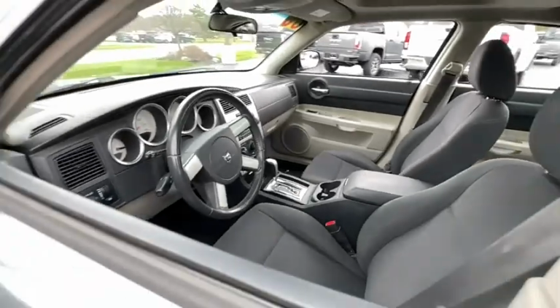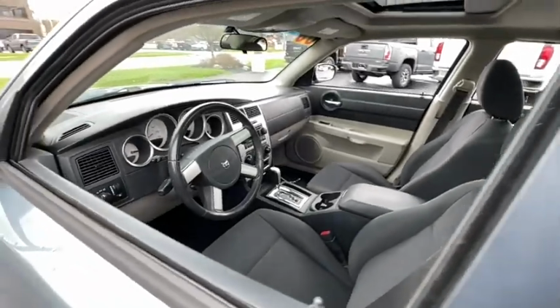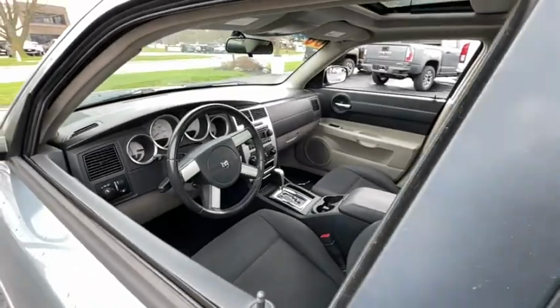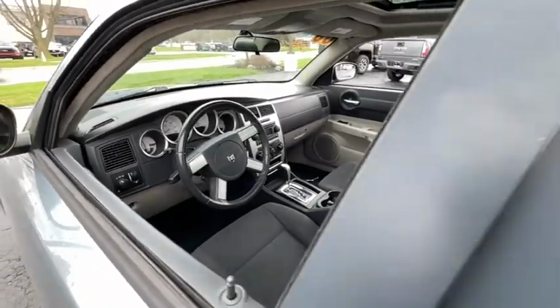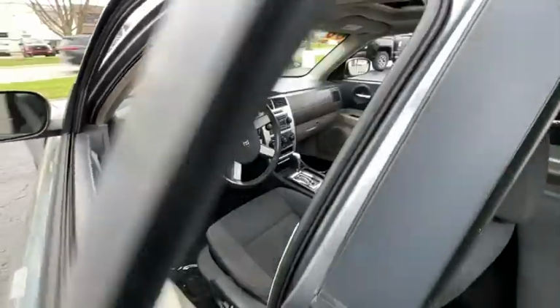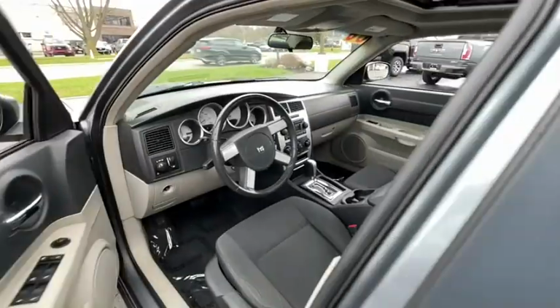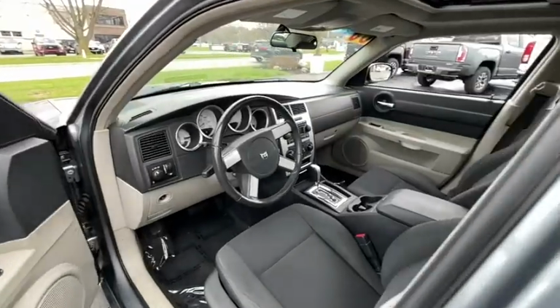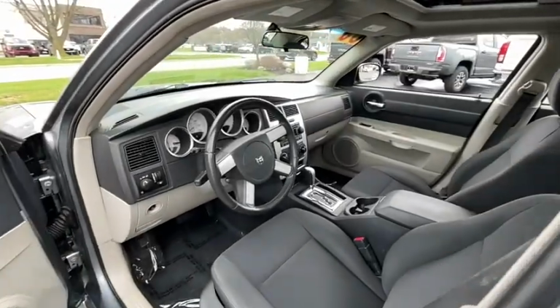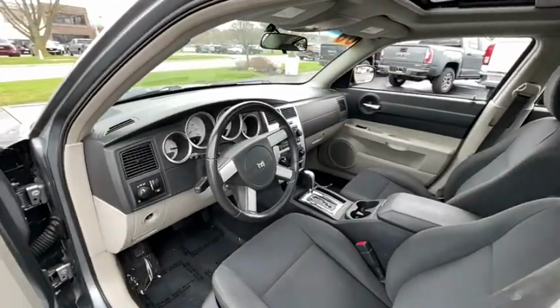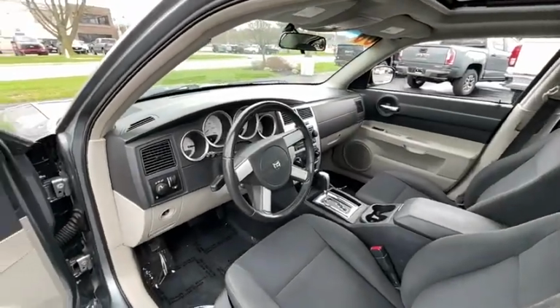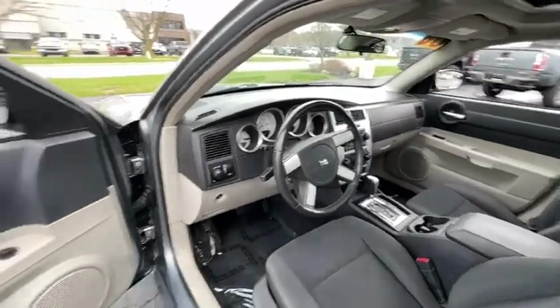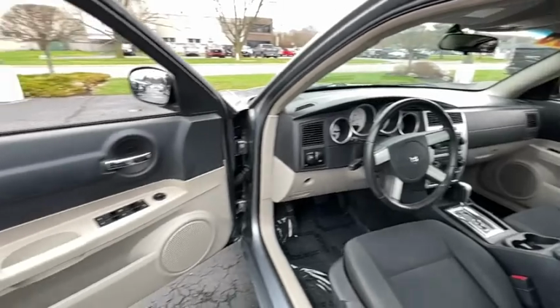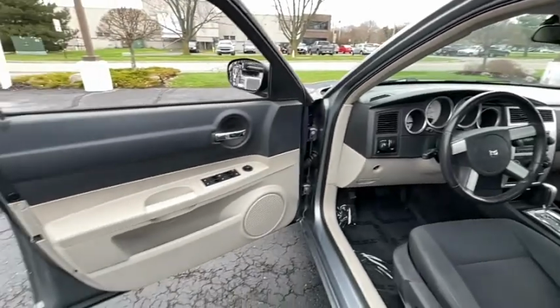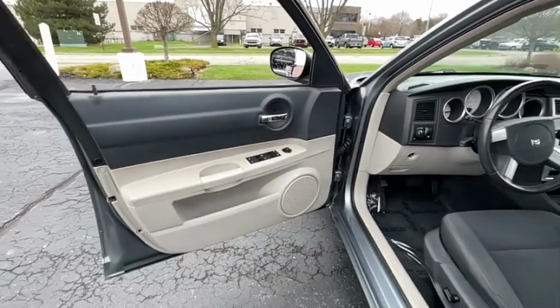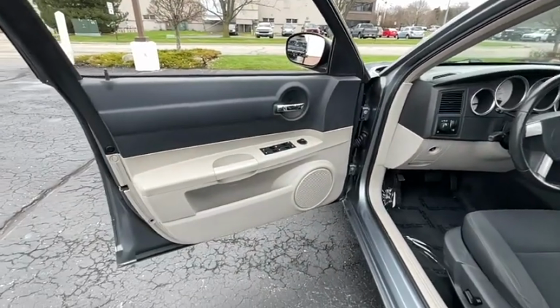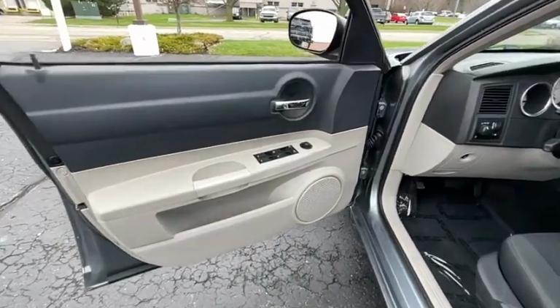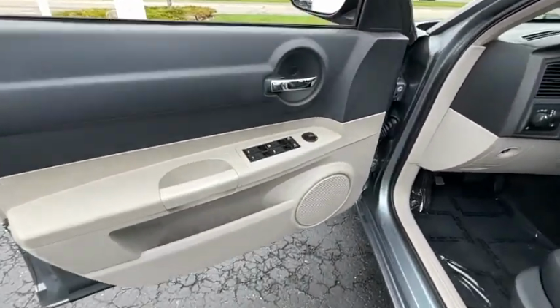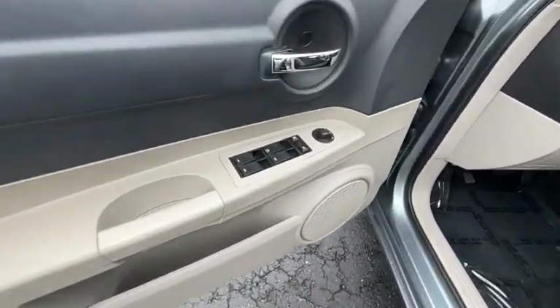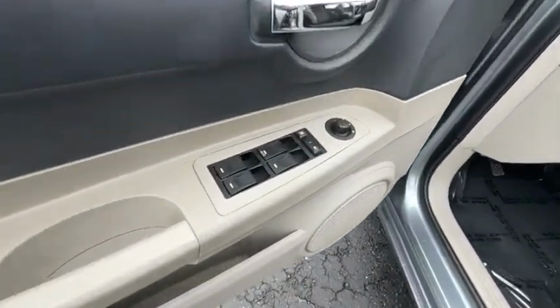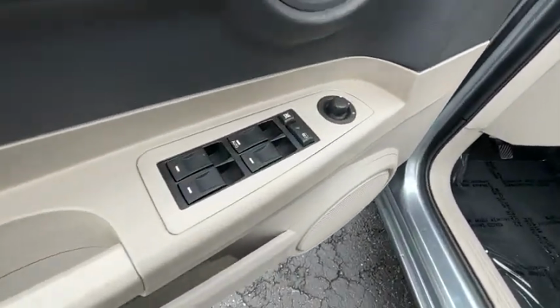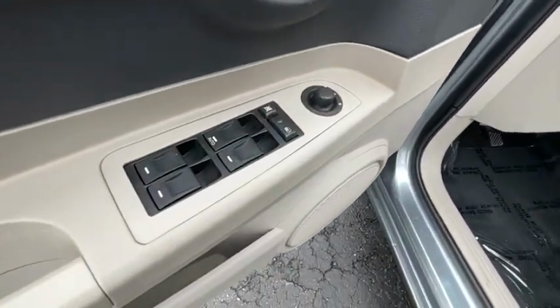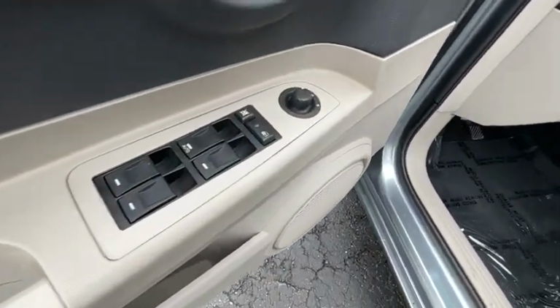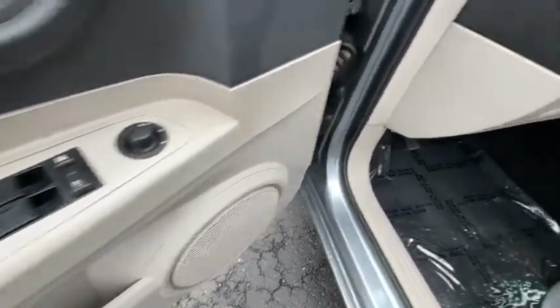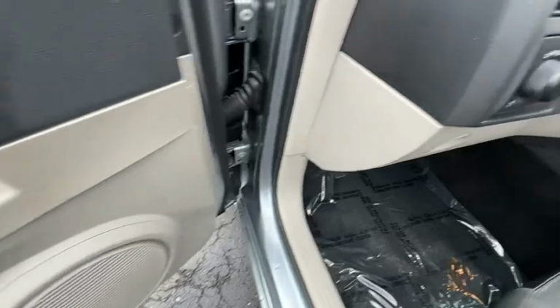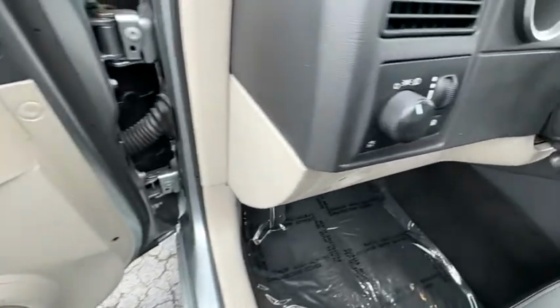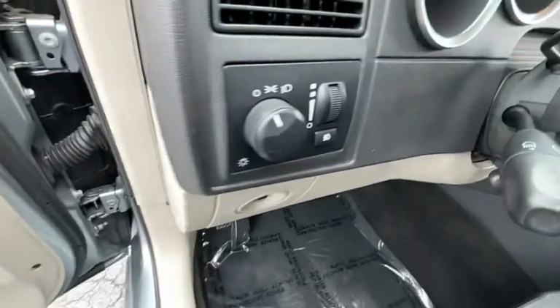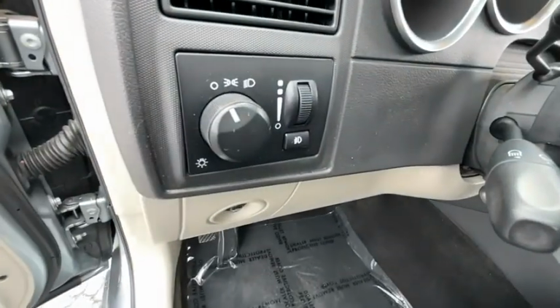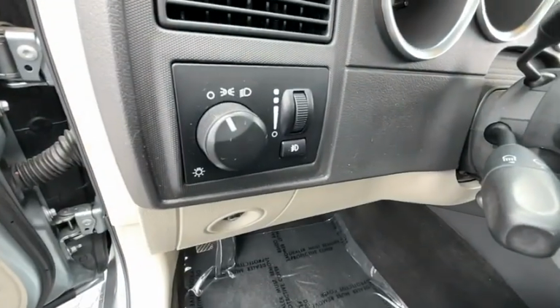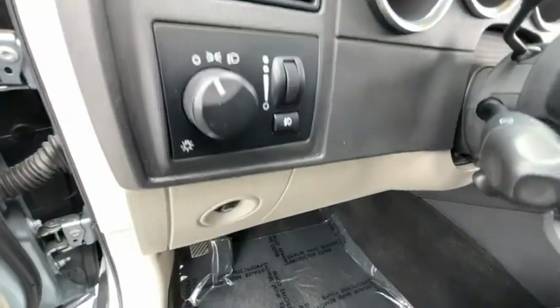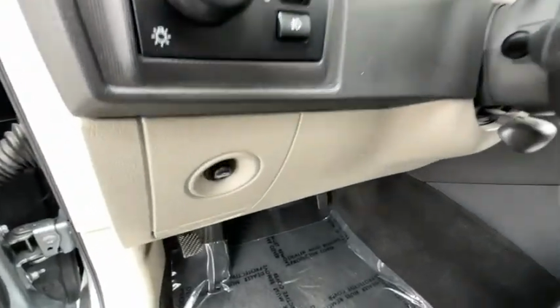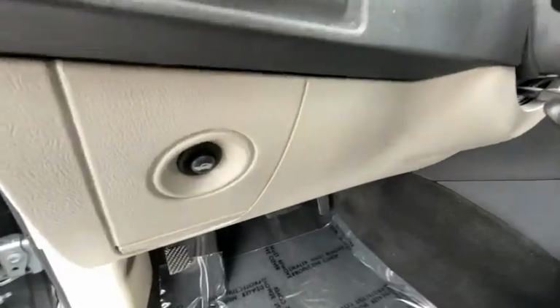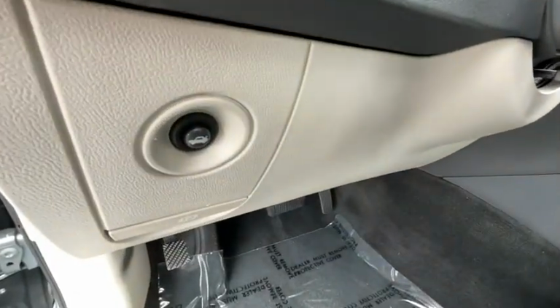Keyless entry, sunroof/moonroof, electronic stability control, leather-wrapped steering wheel, aluminum wheels, intermittent wipers, power windows, bucket seats, wheel covers, four-wheel disc brakes.